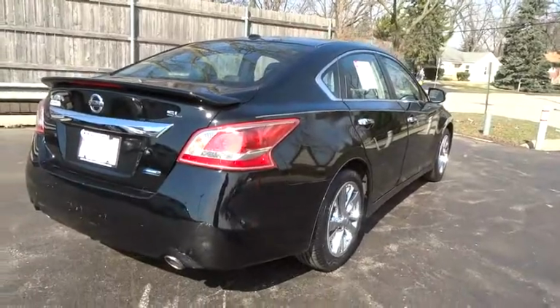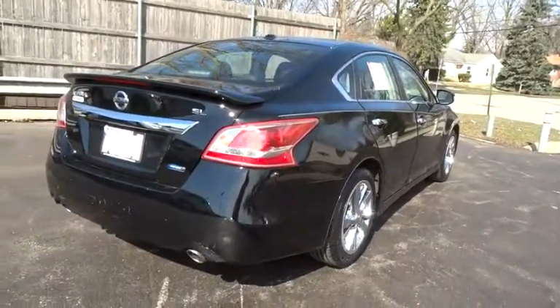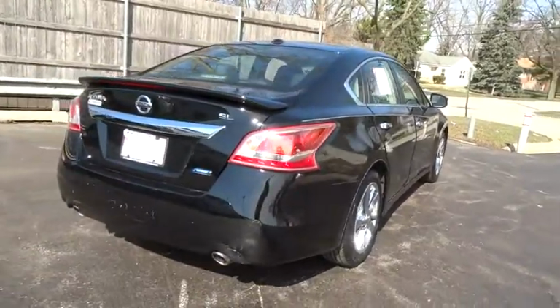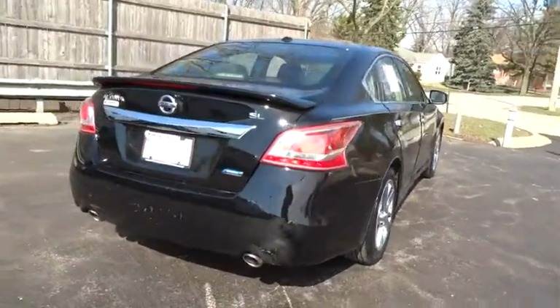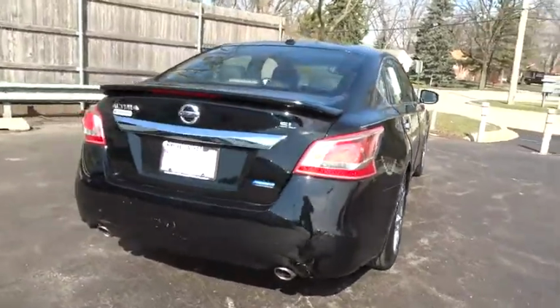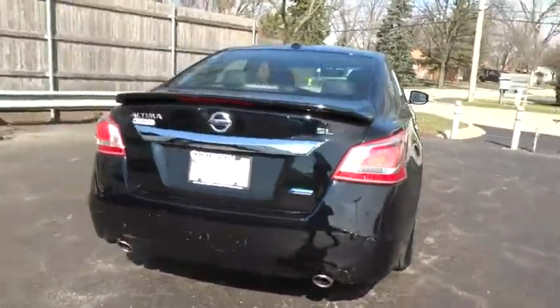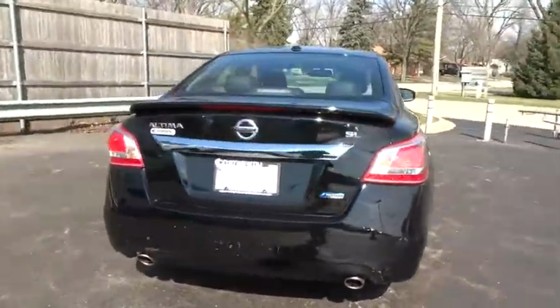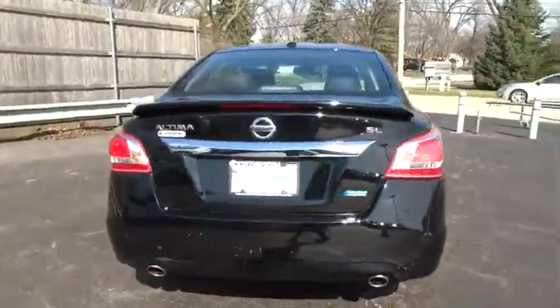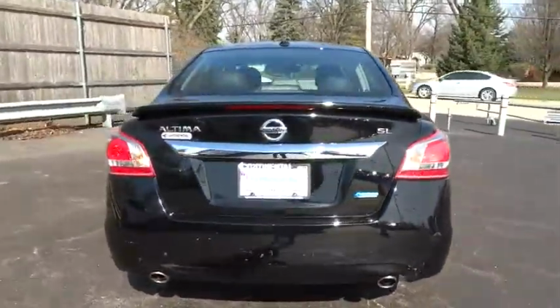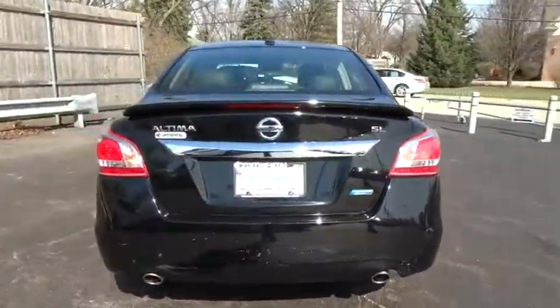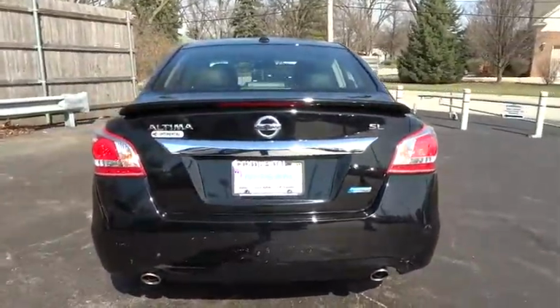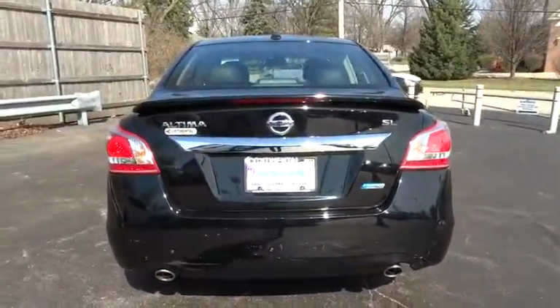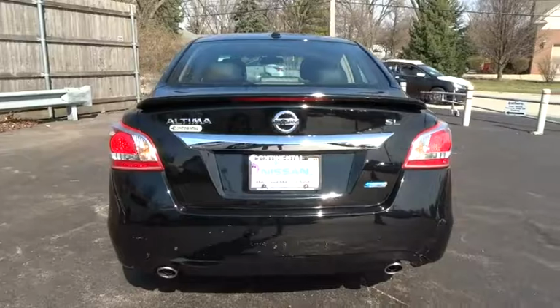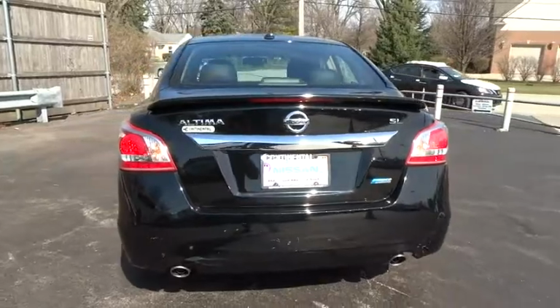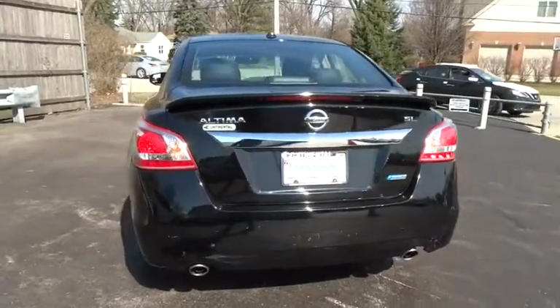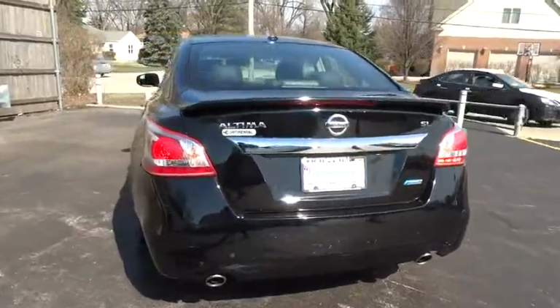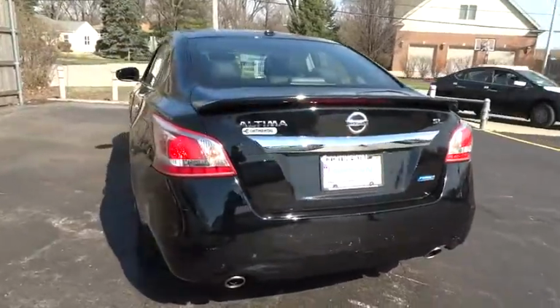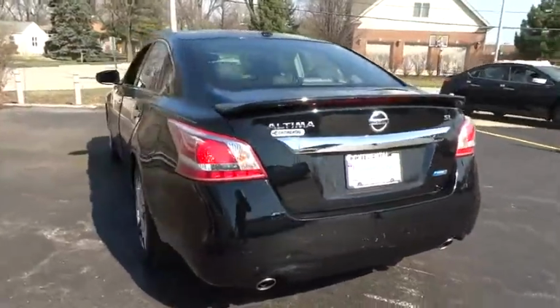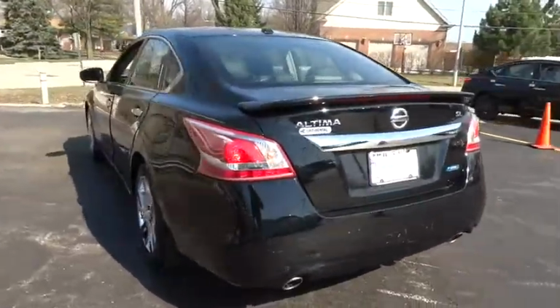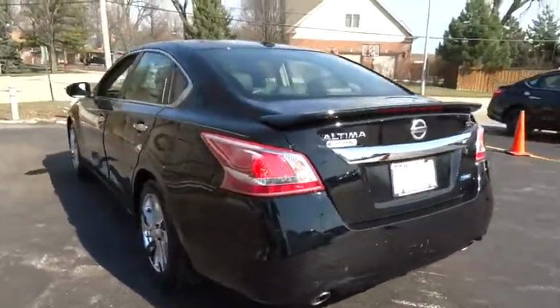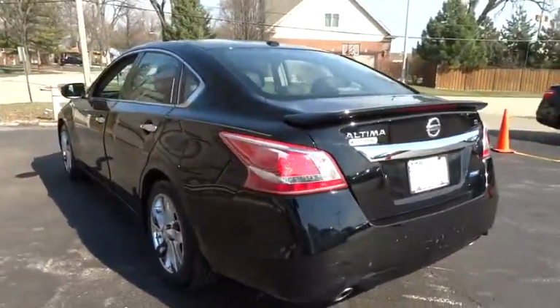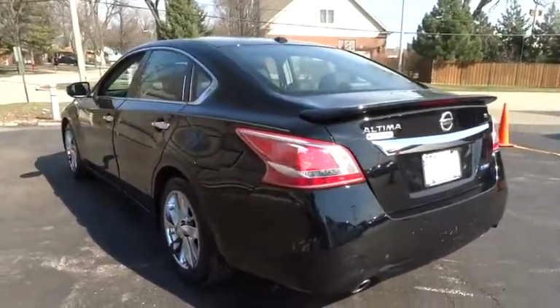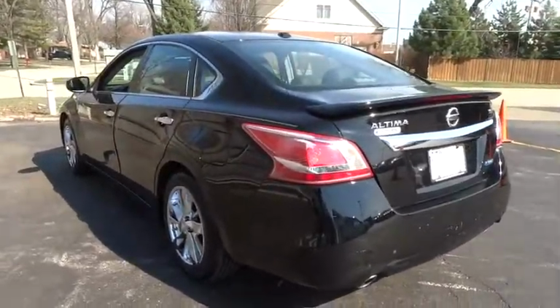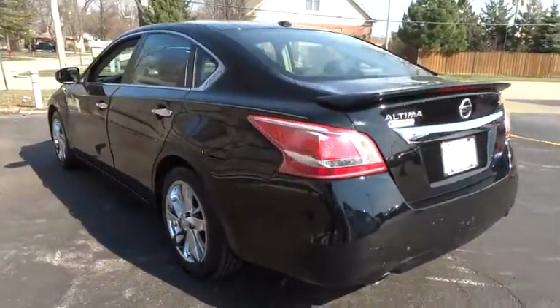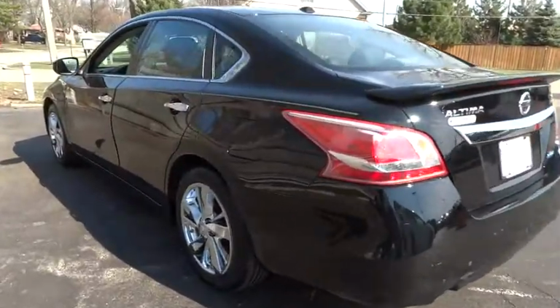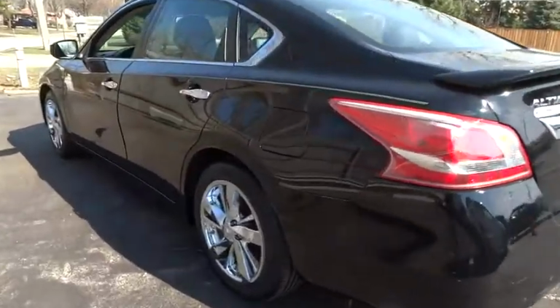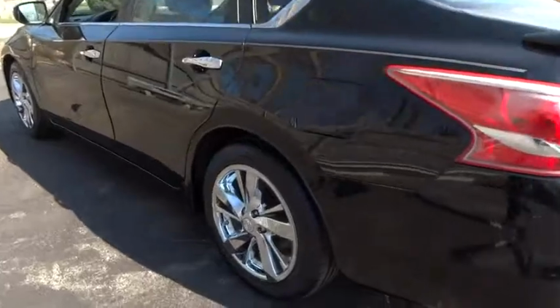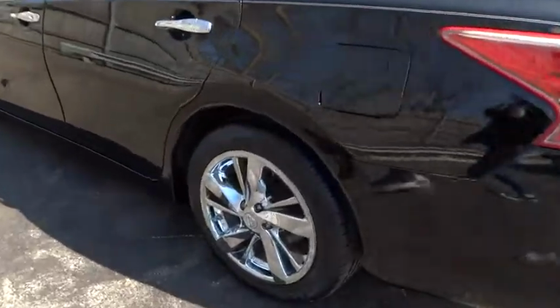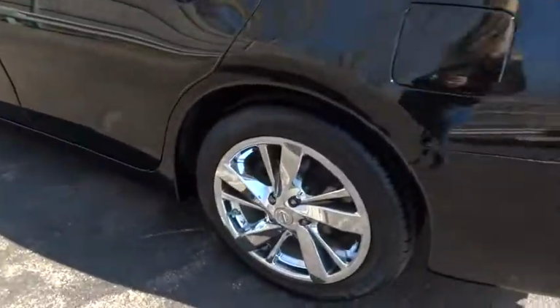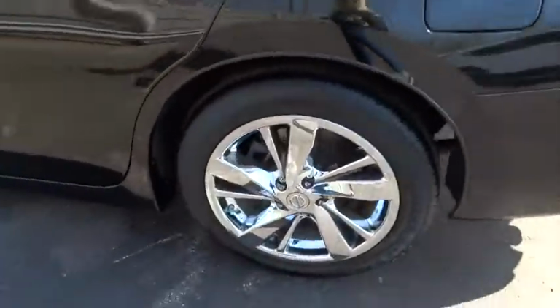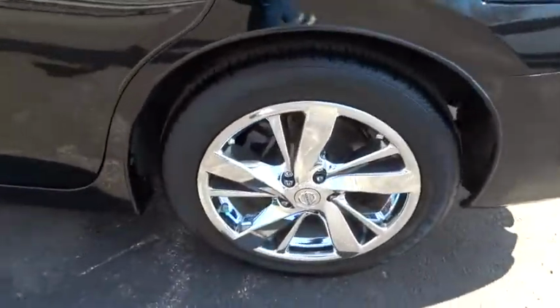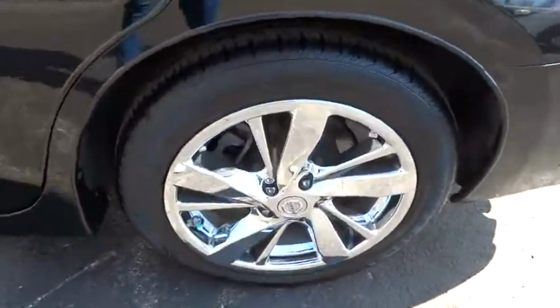Trip computer, power windows, bucket seats, MP3 player, CD player, power door locks. This vehicle offers reliability and good looks at a great price. So come in and take a test drive today.